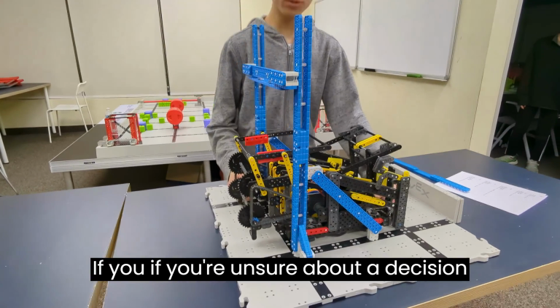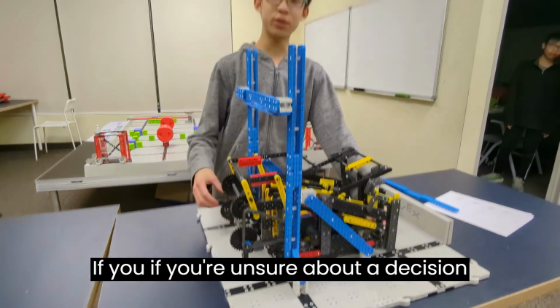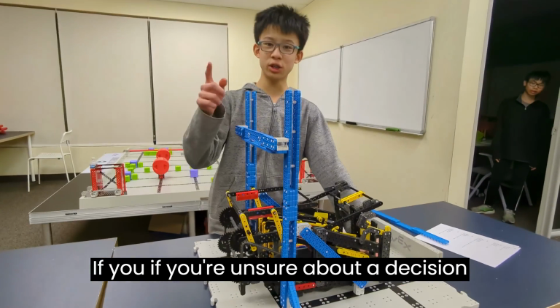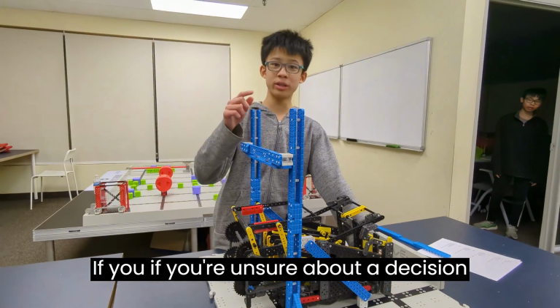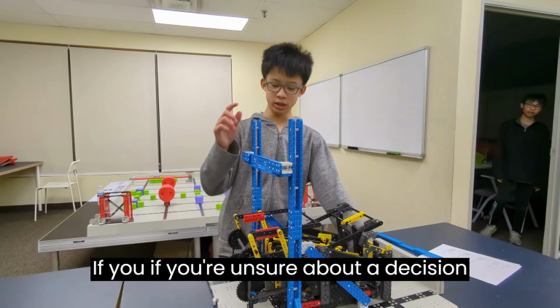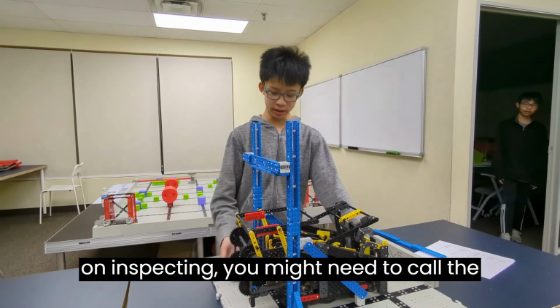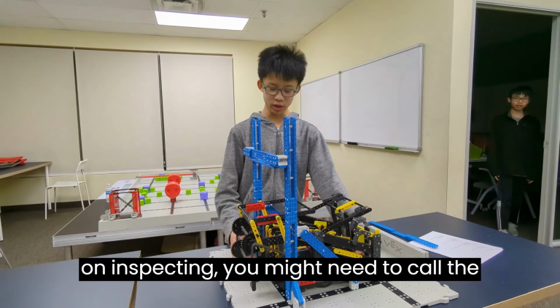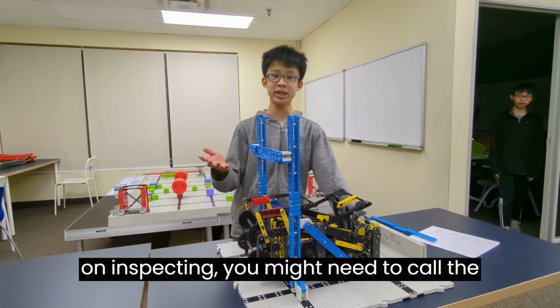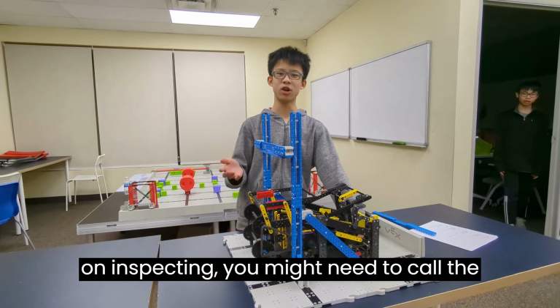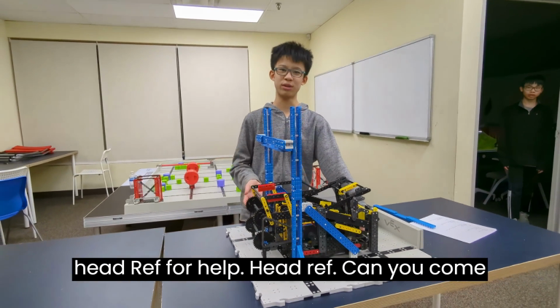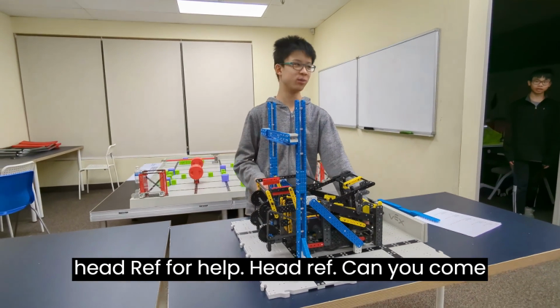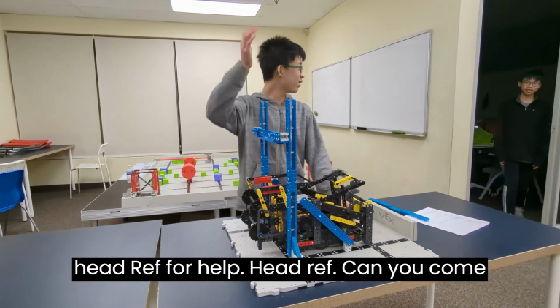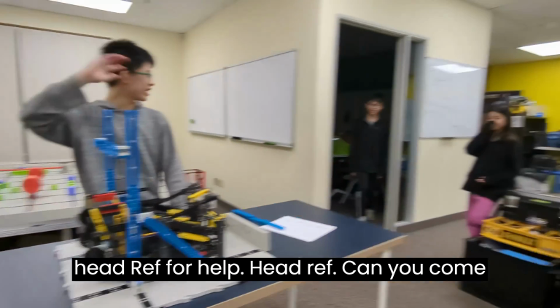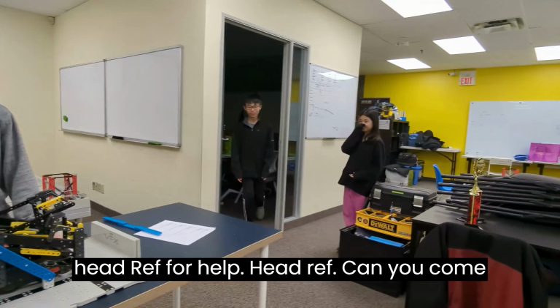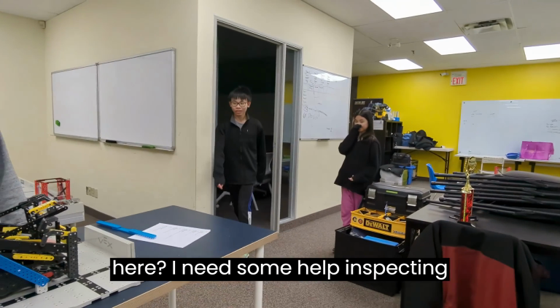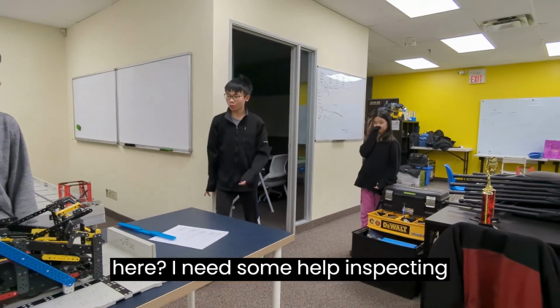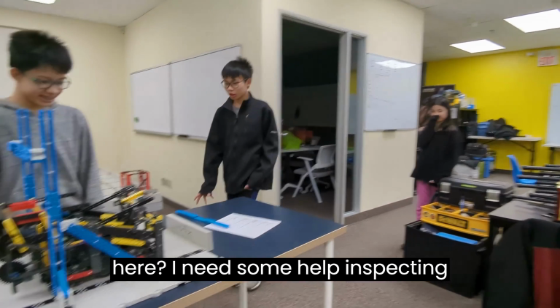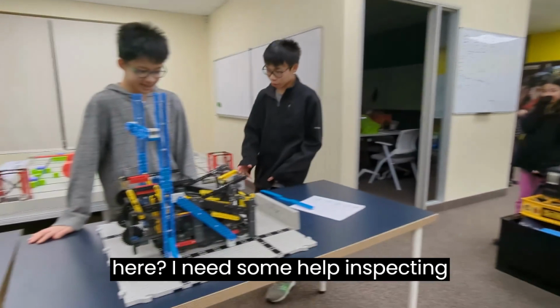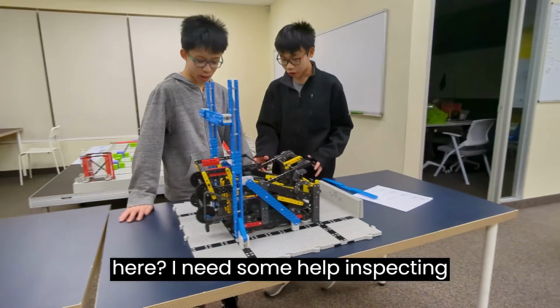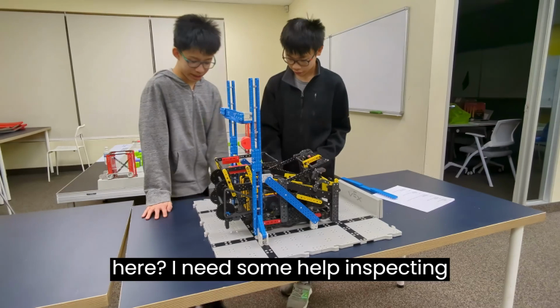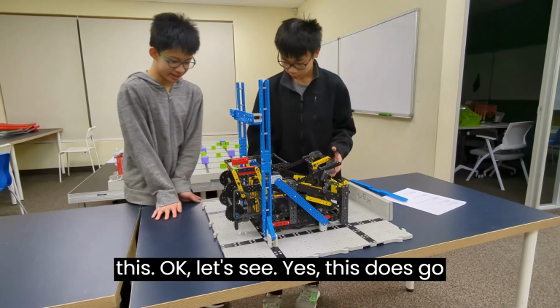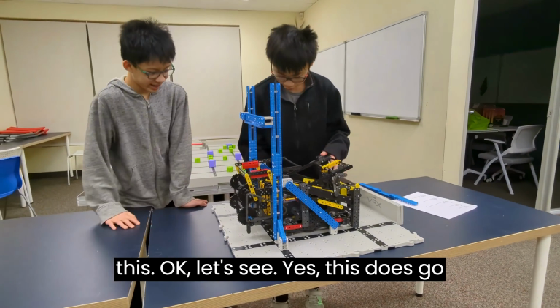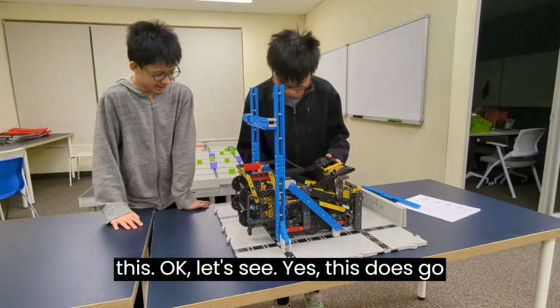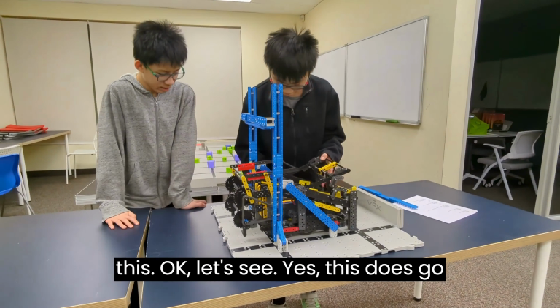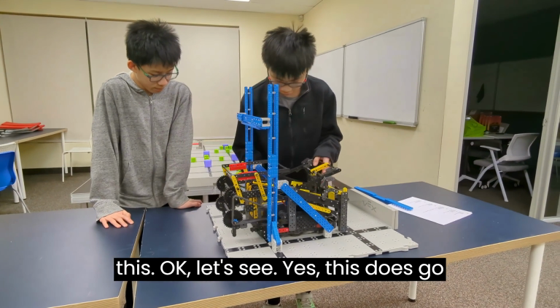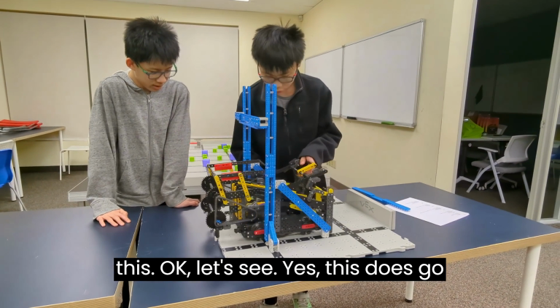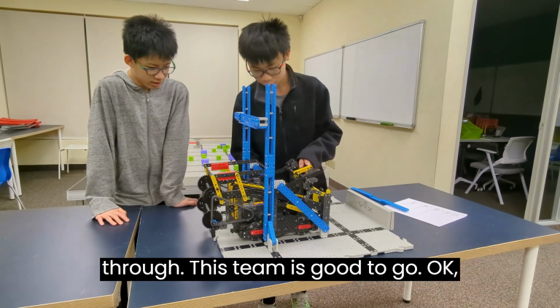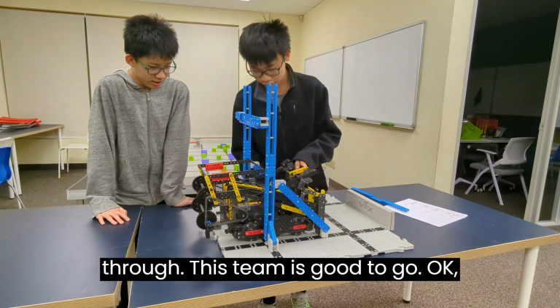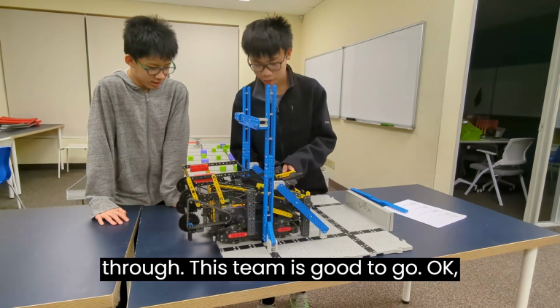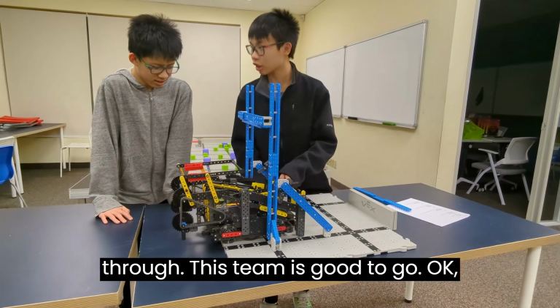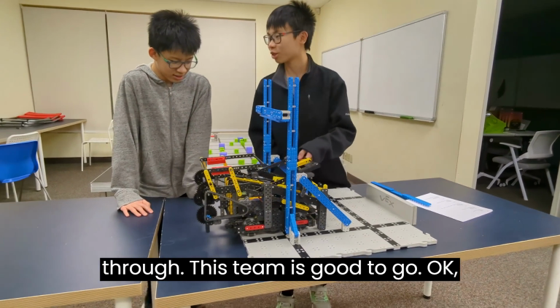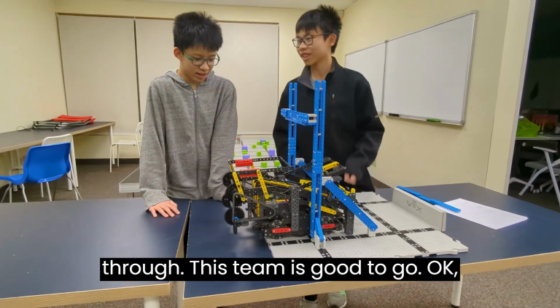If you're unsure about a decision on inspecting, you might need to call the head ref for help. Head ref, can you come here? I need help inspecting this. Yes, this does go through — this team is good to go.